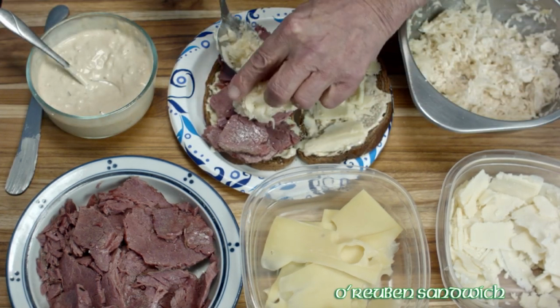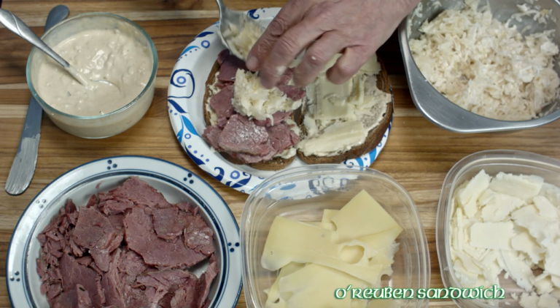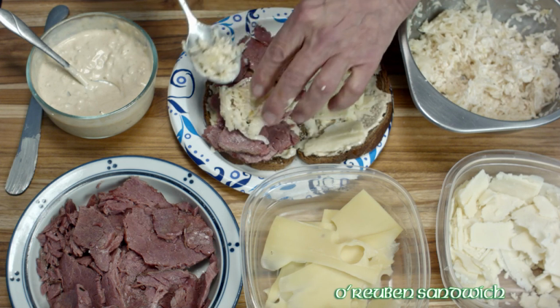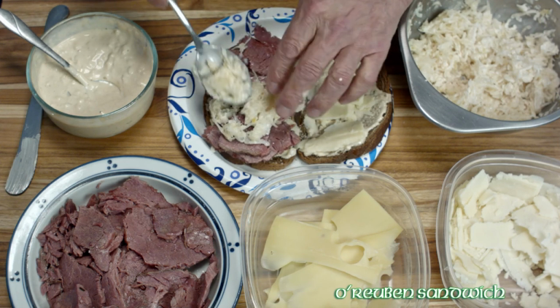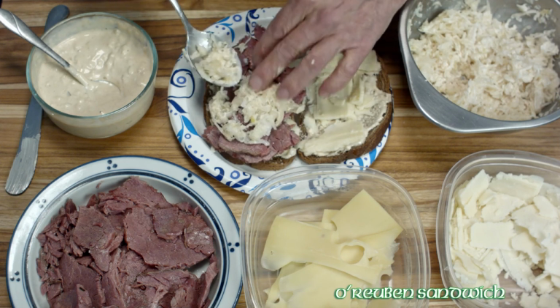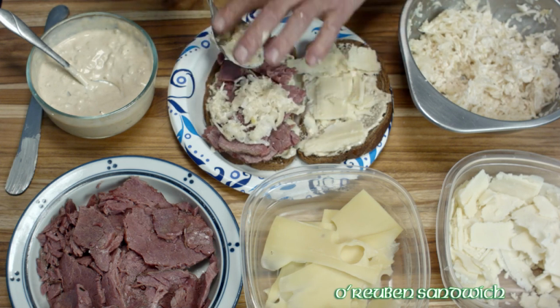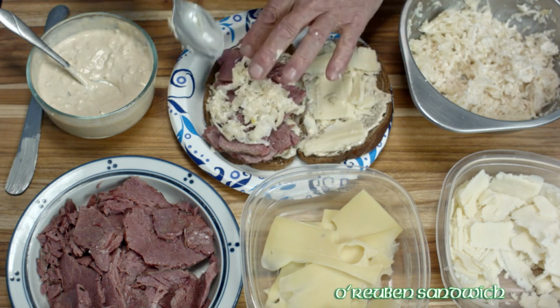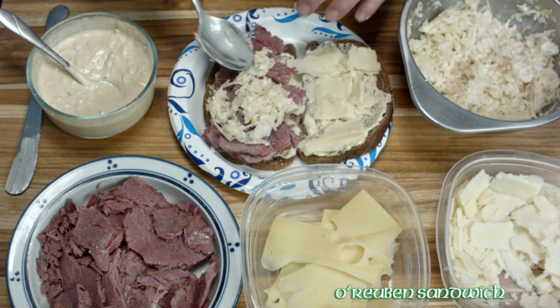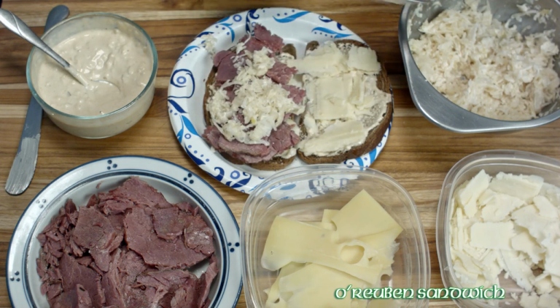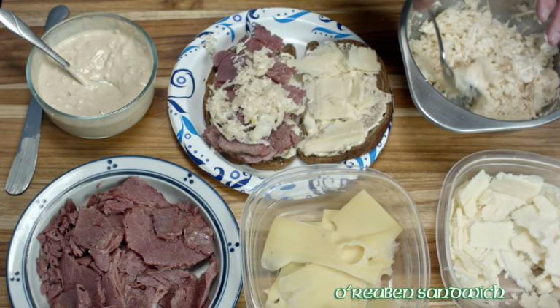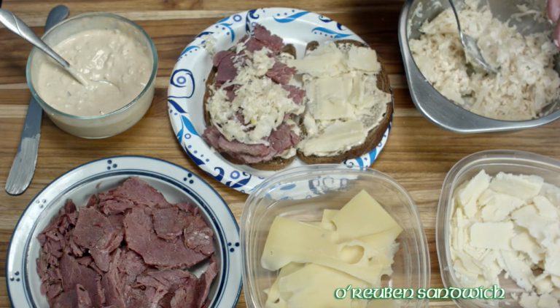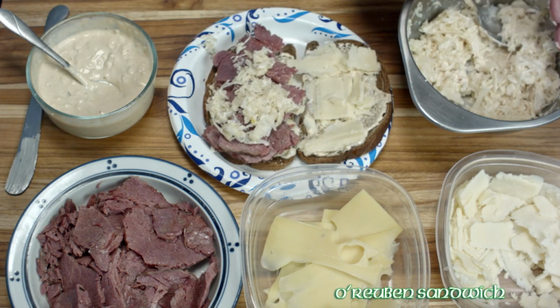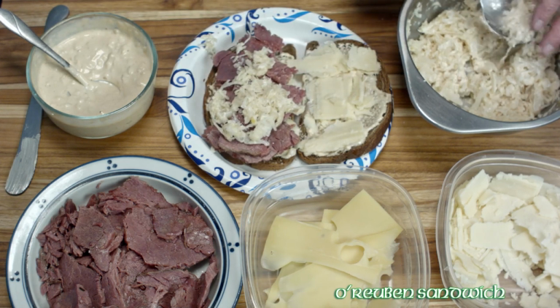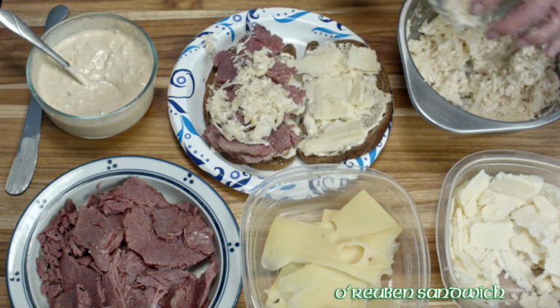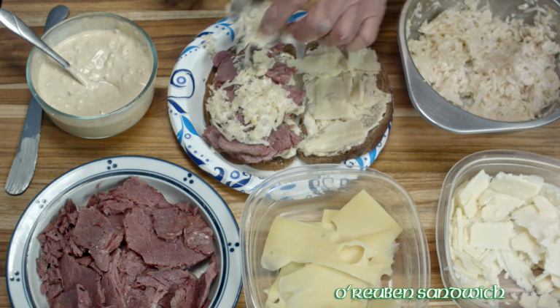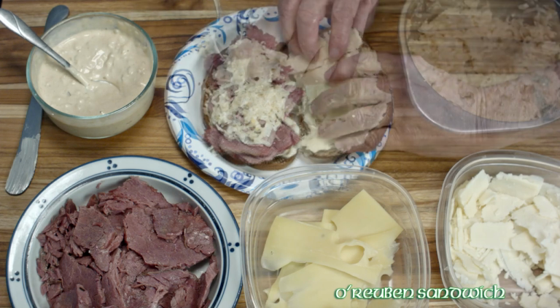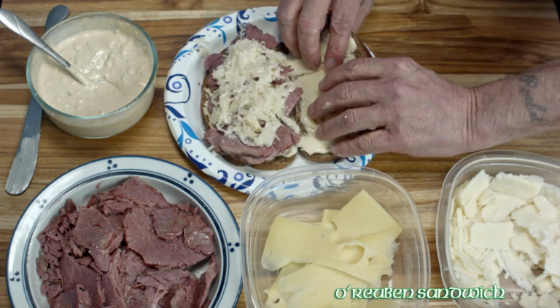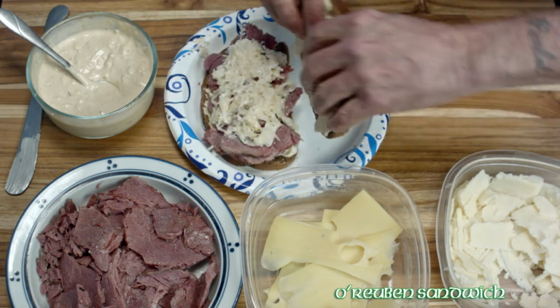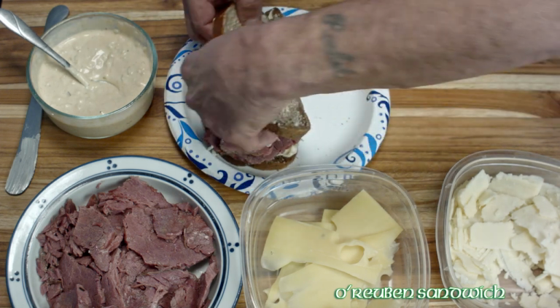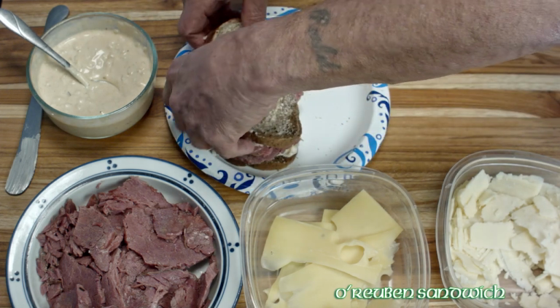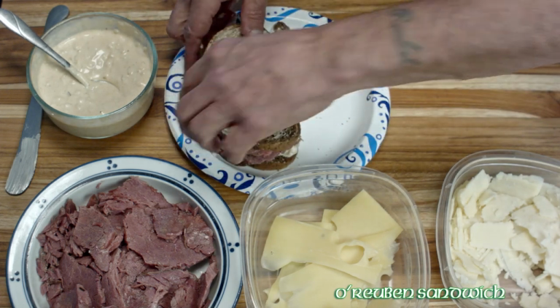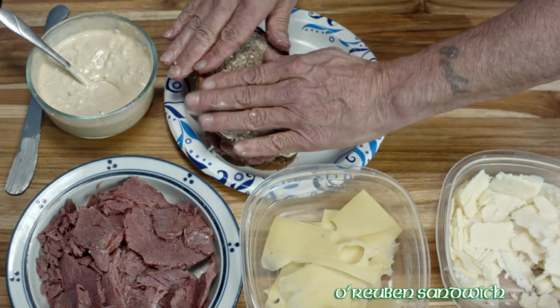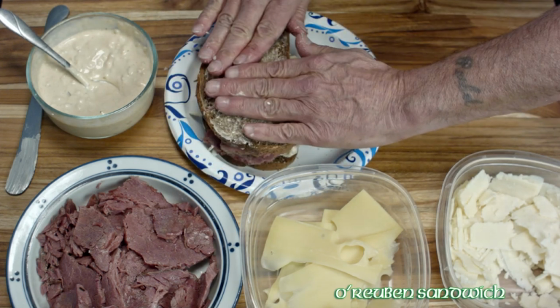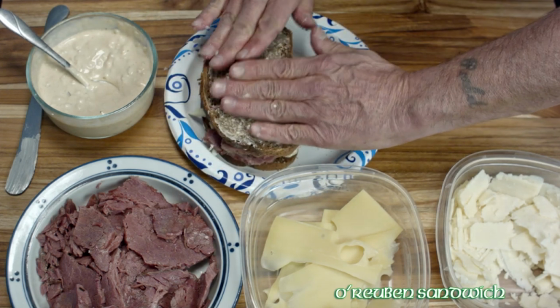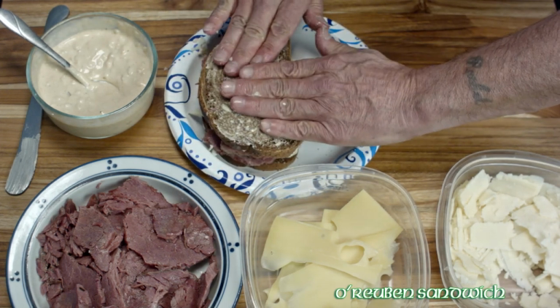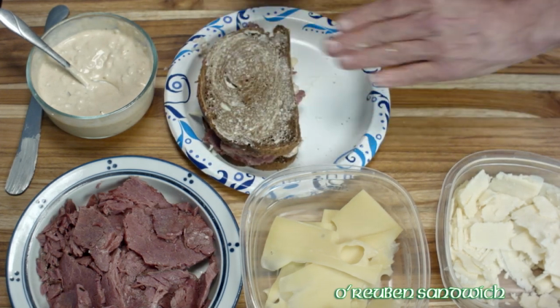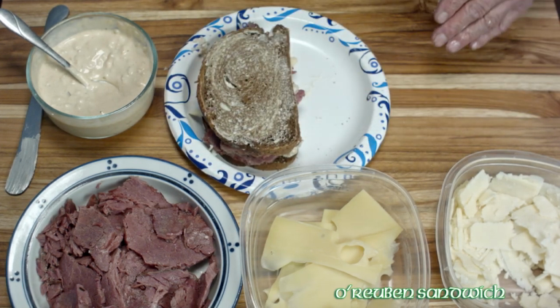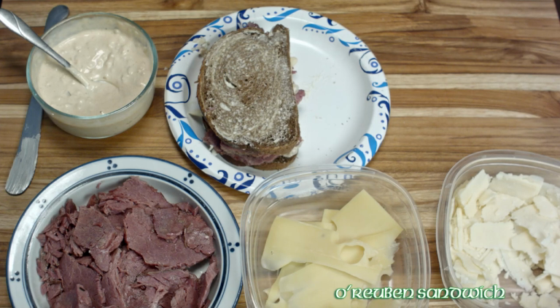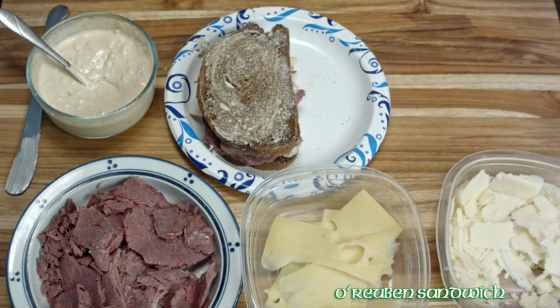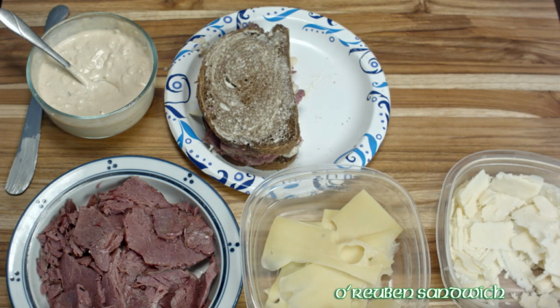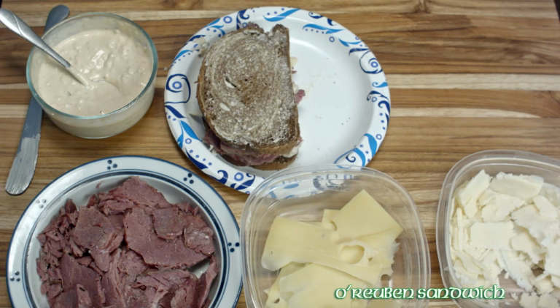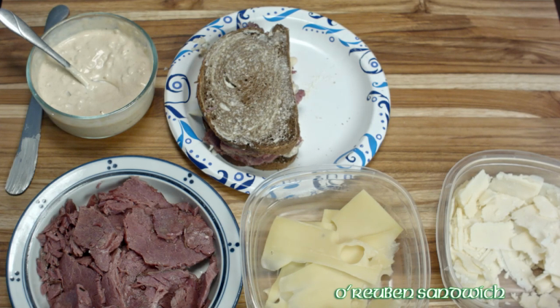Then apply a layer of the dressed sauerkraut, and just flip the whole thing over. Now you have a perfectly made sandwich that's ready to go on the grill.